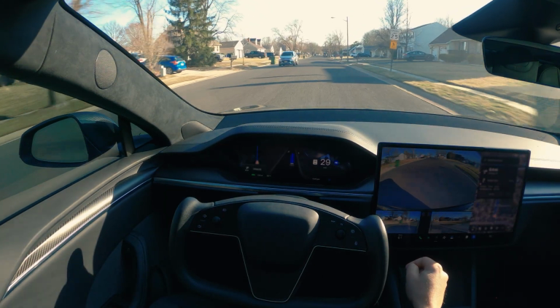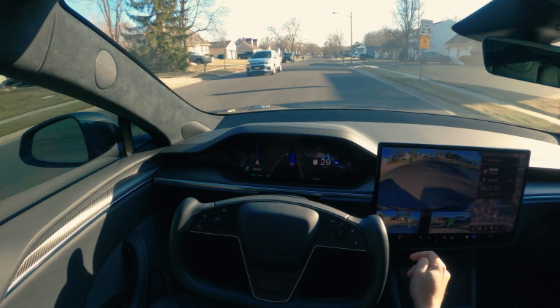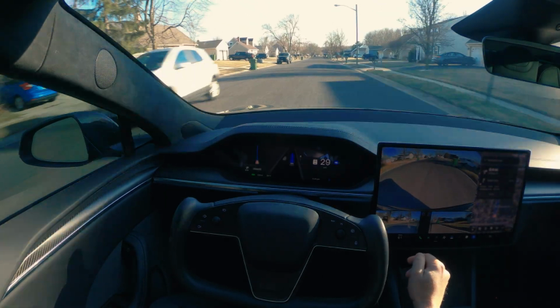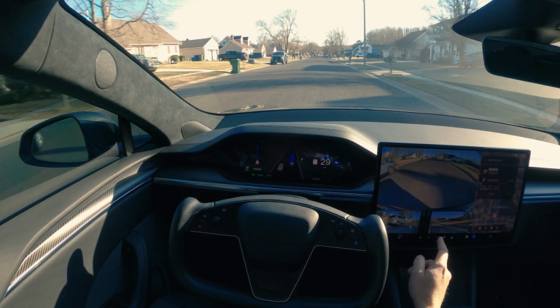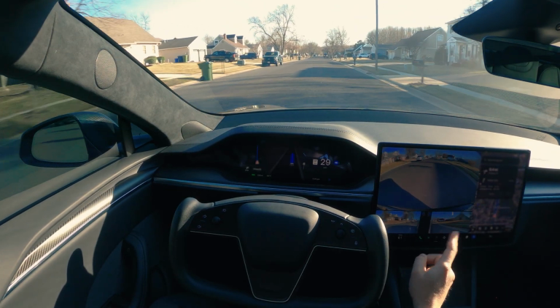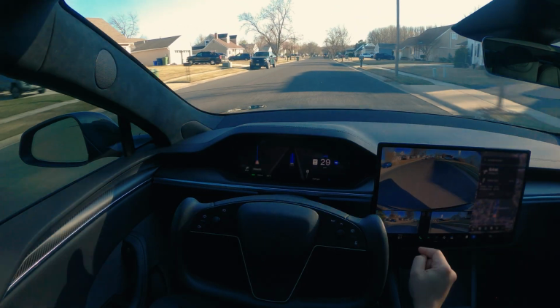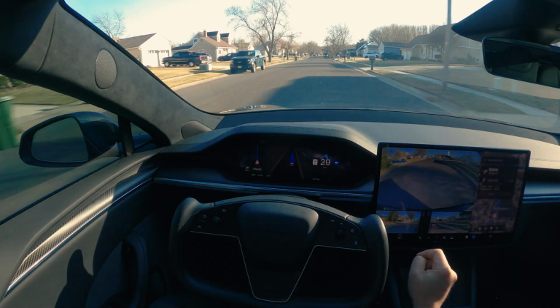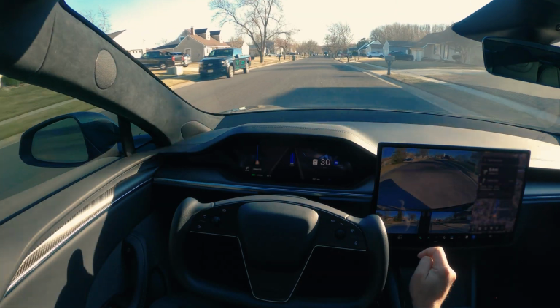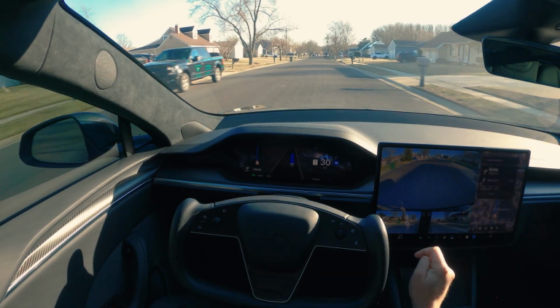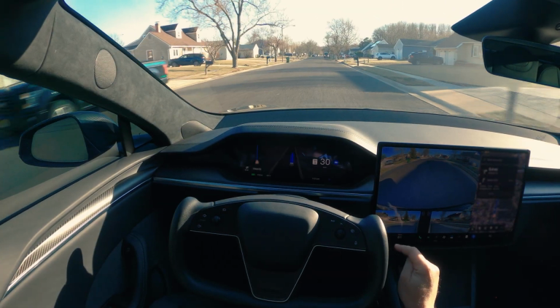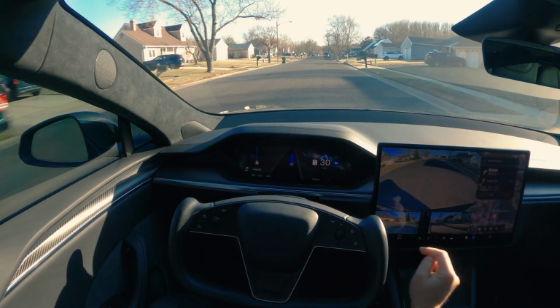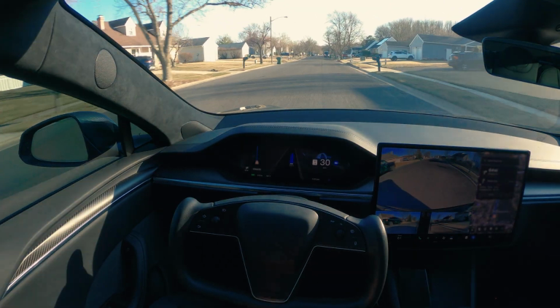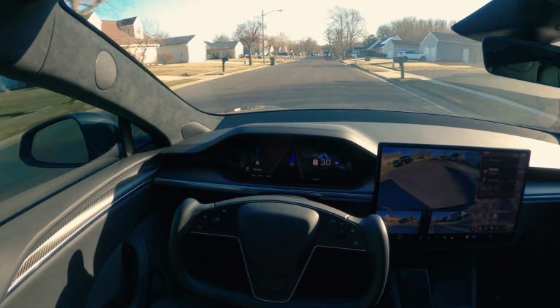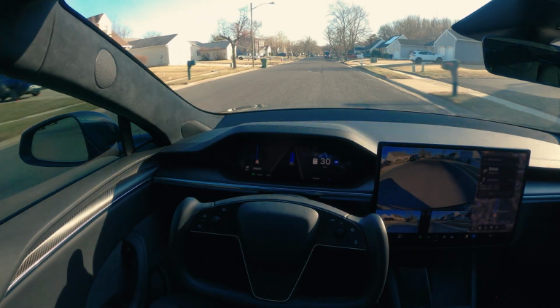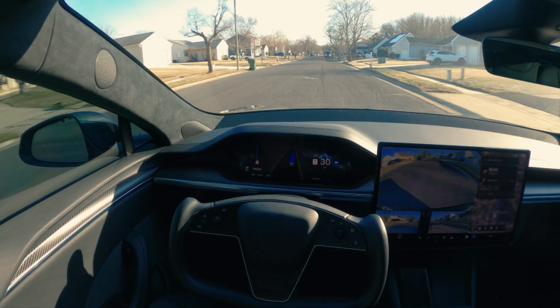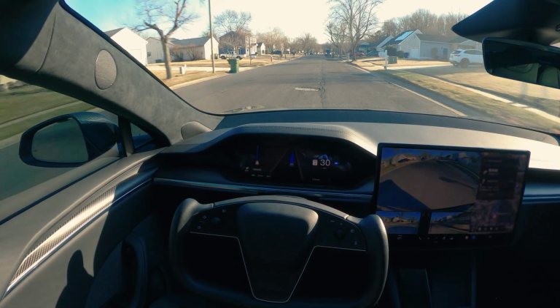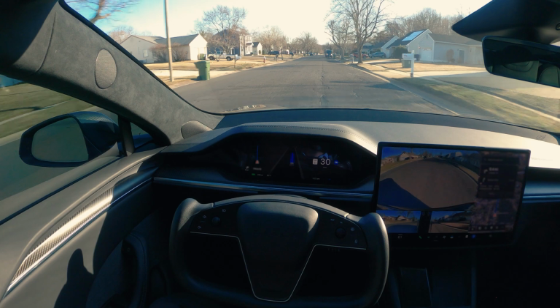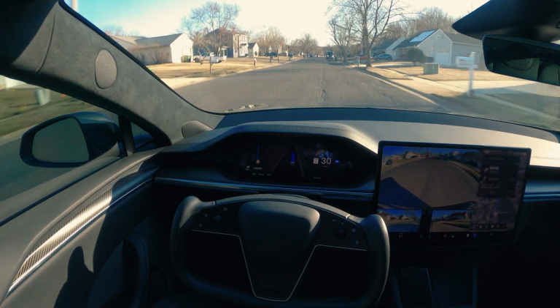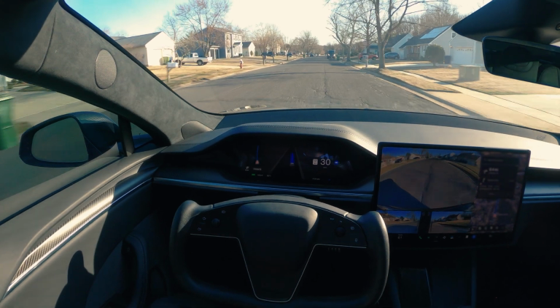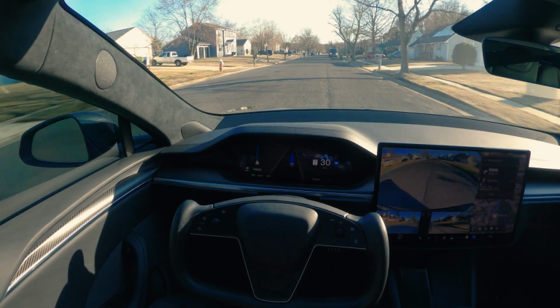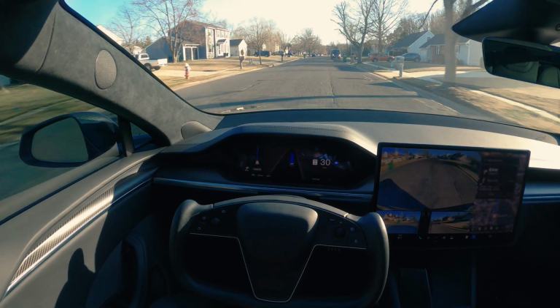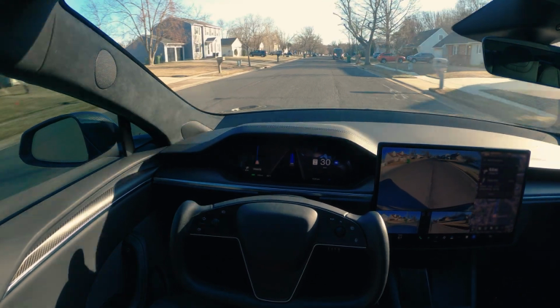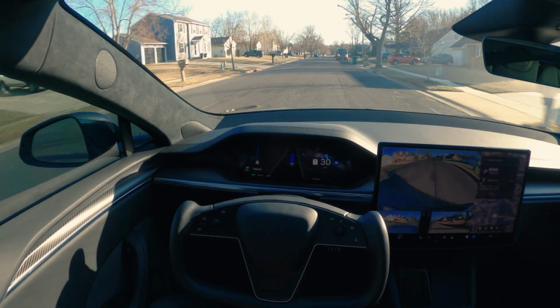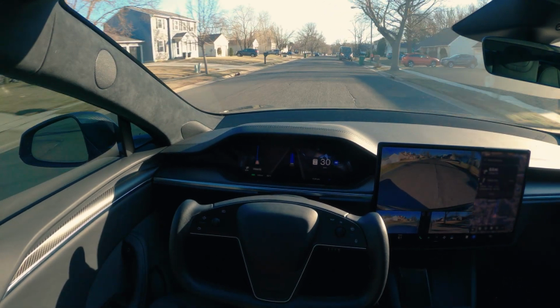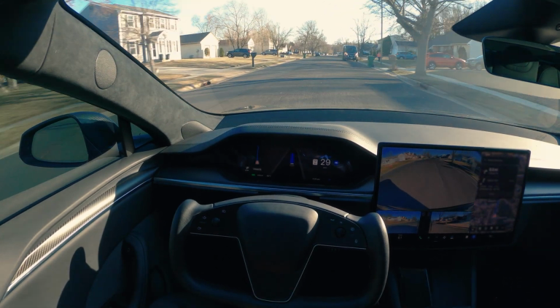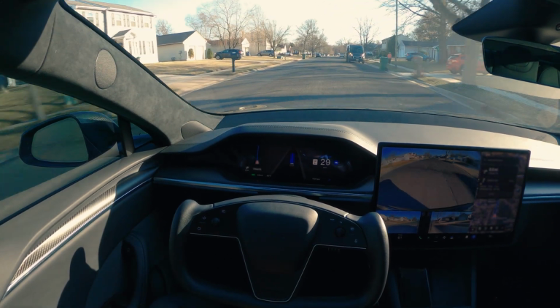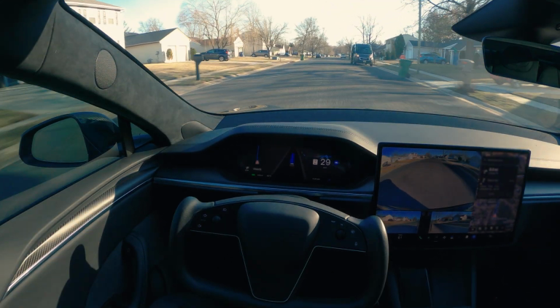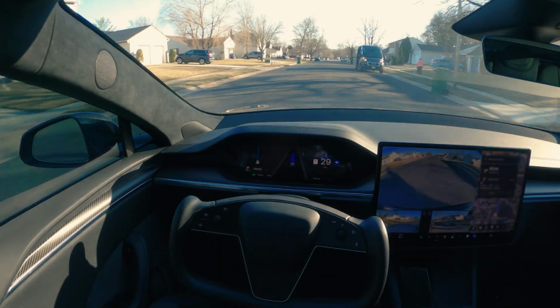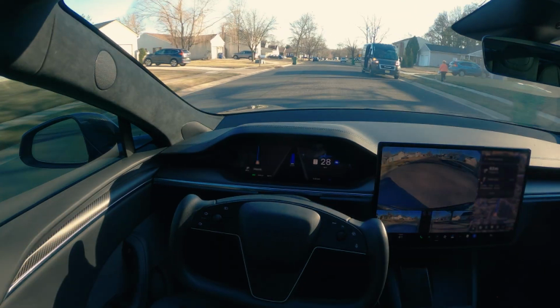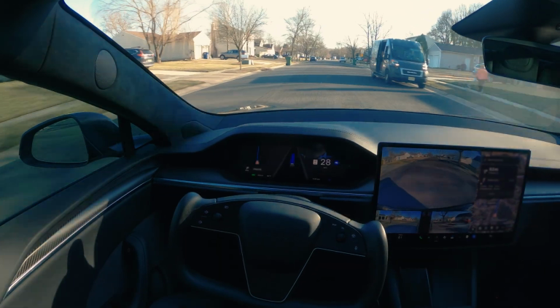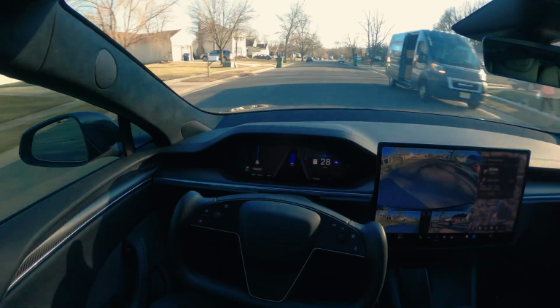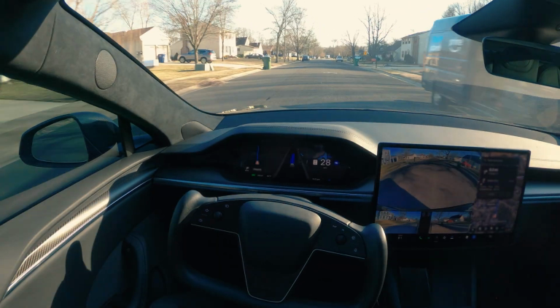Here we are in the neighborhood. The speed limit is 25 and we're driving at 30. It's fine as long as we stay around five miles under or over.